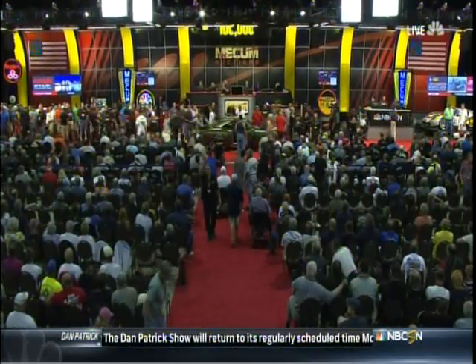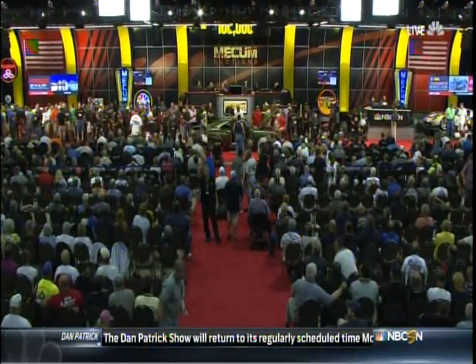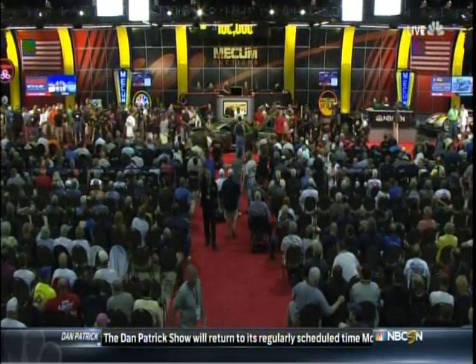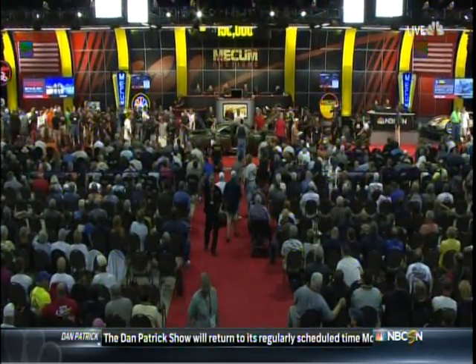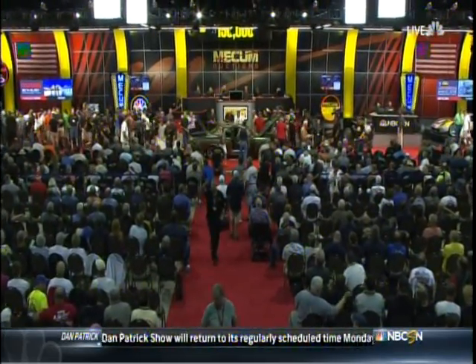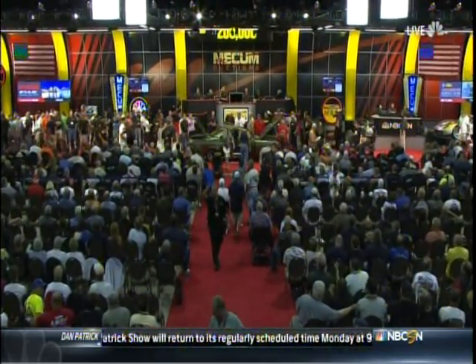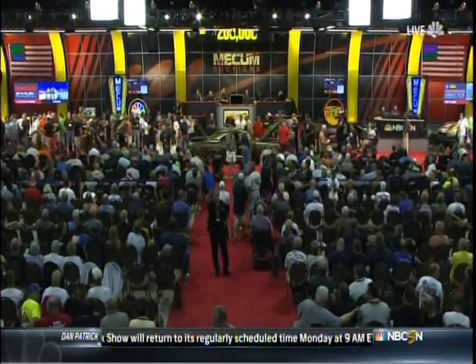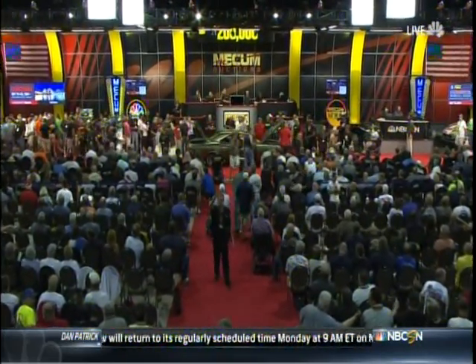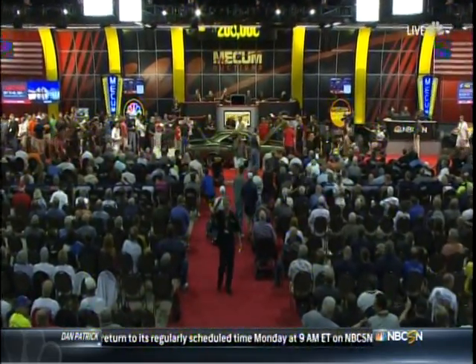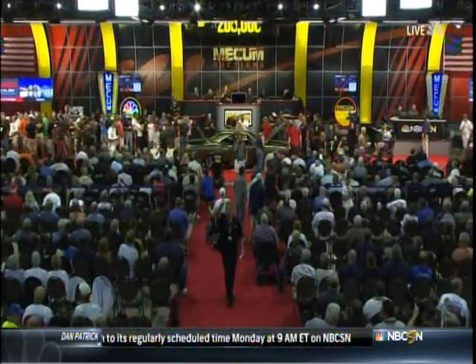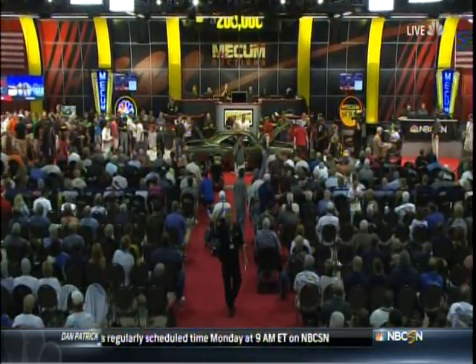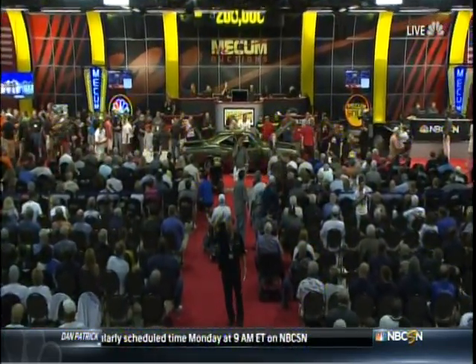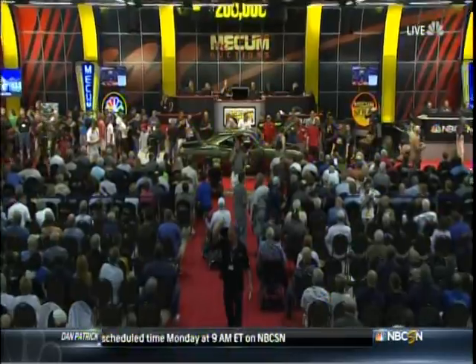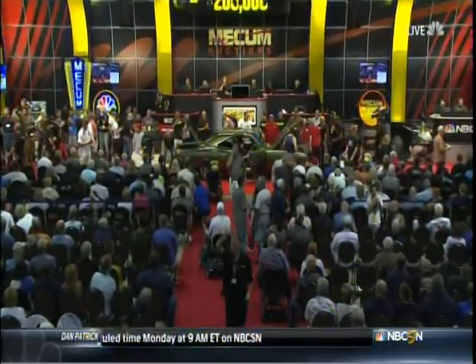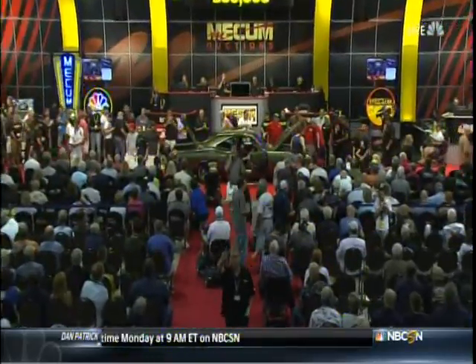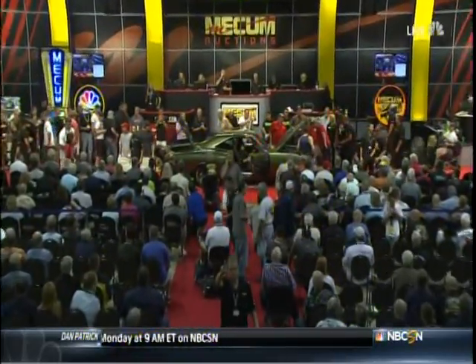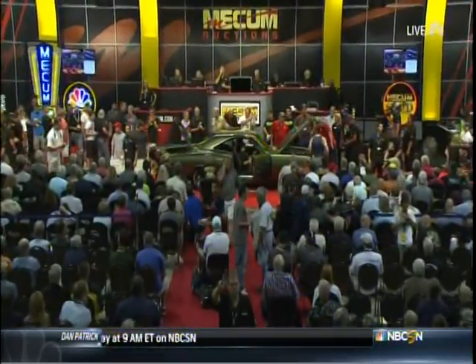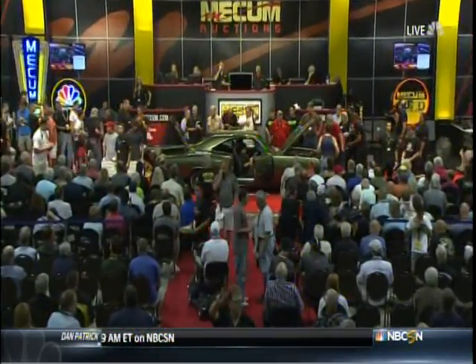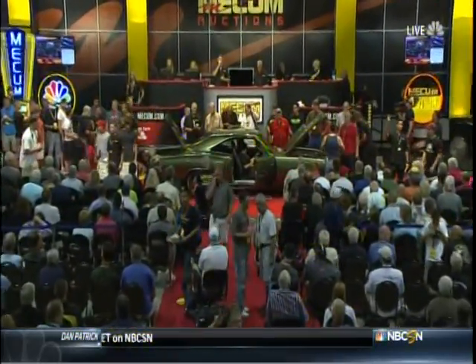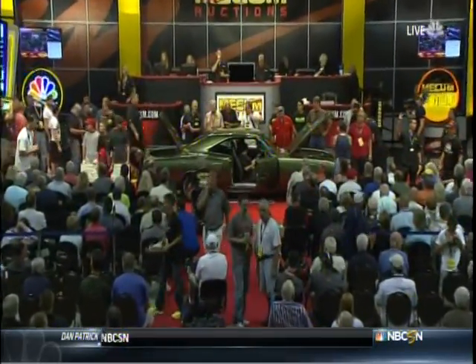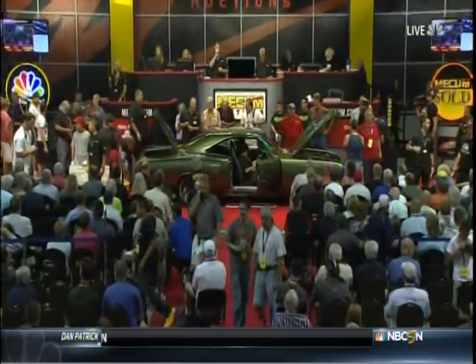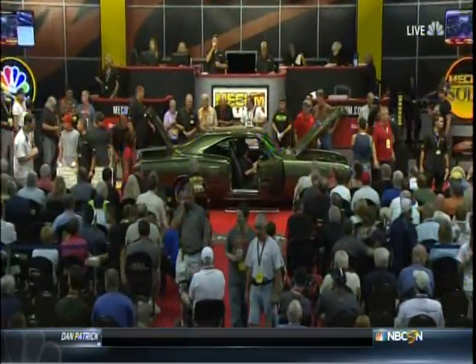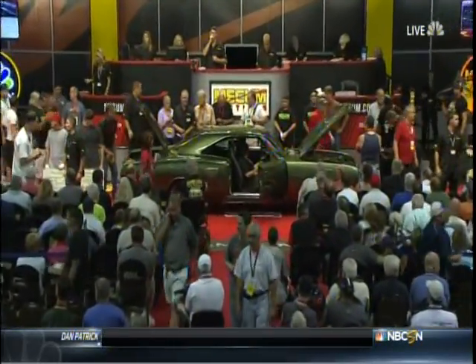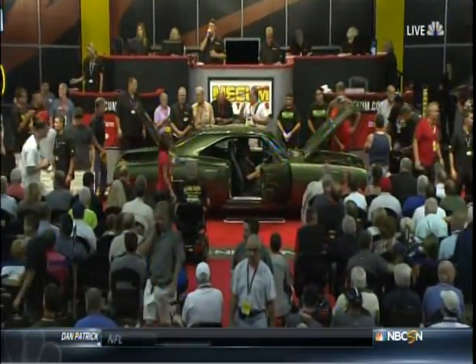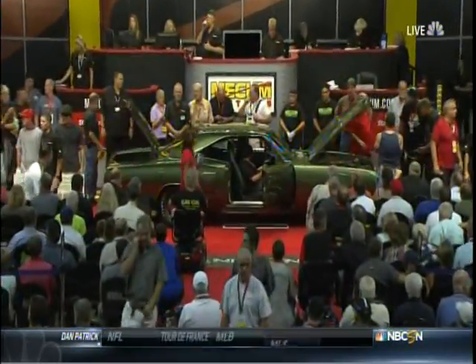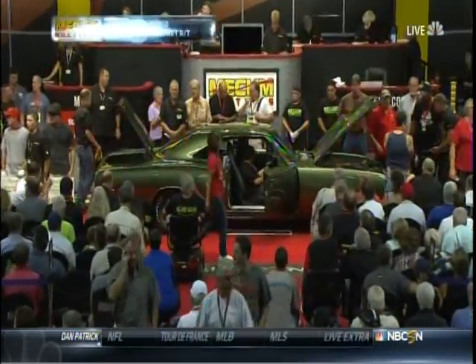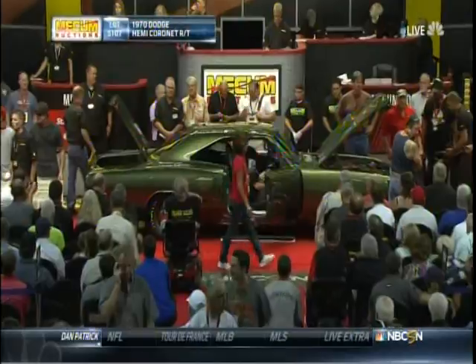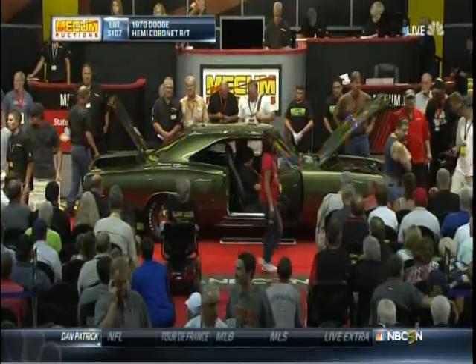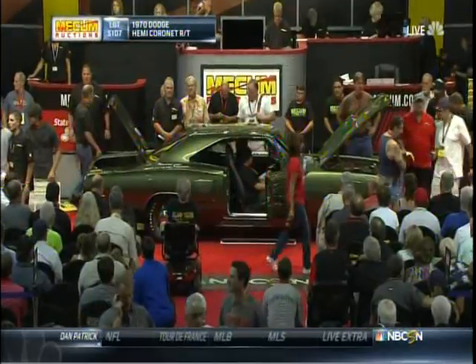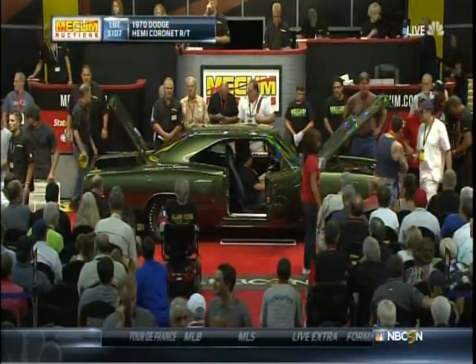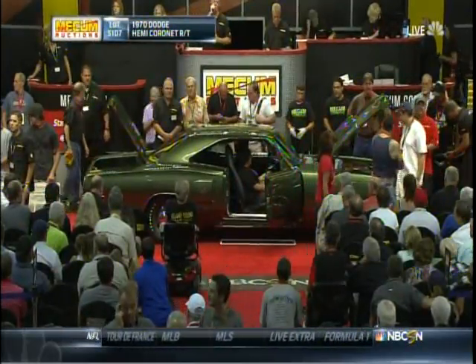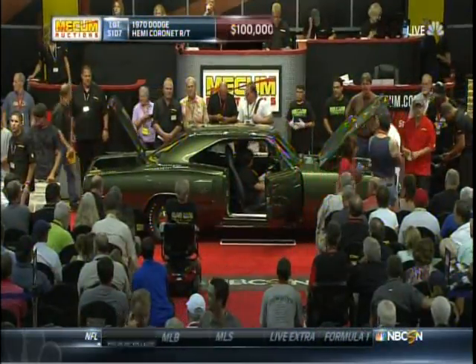And here, guys, is one of the cars that we've been previewing for you and looking ahead to on a number of occasions this week. It's the 1970 Dodge Hemi Coronet.